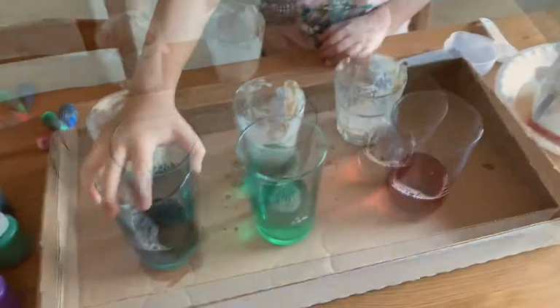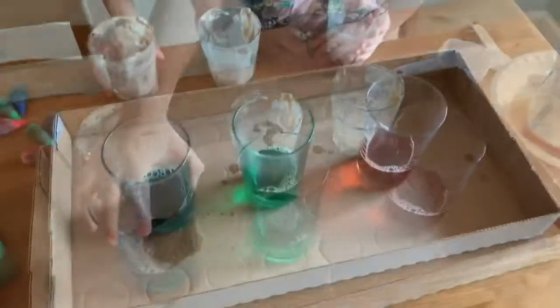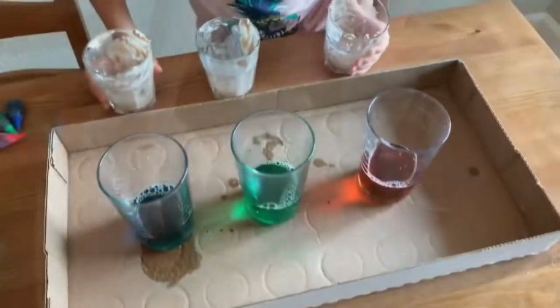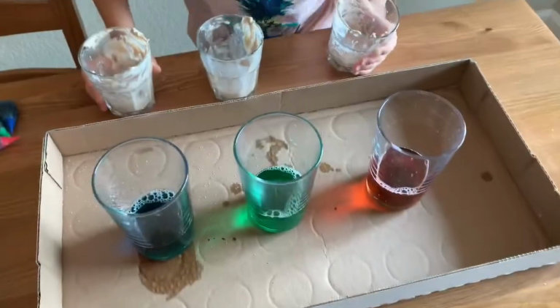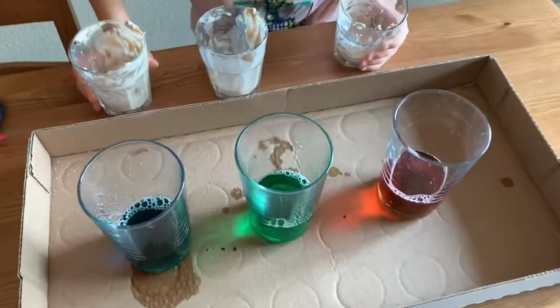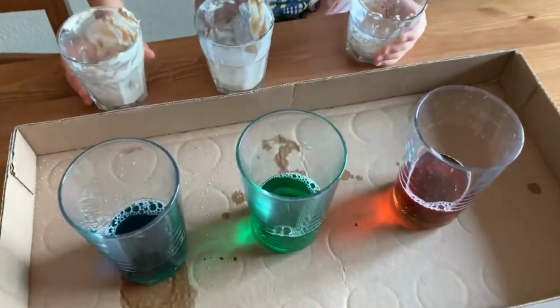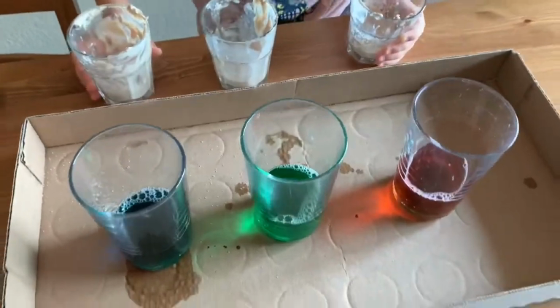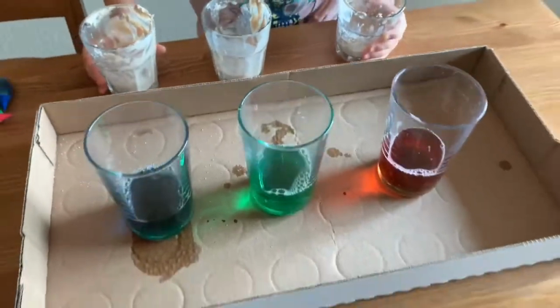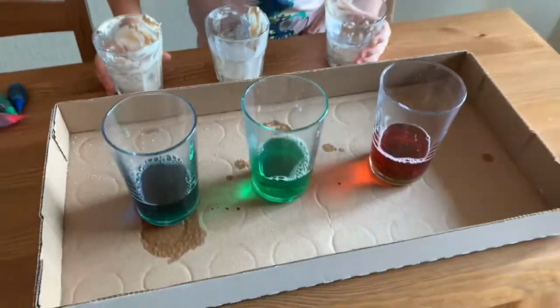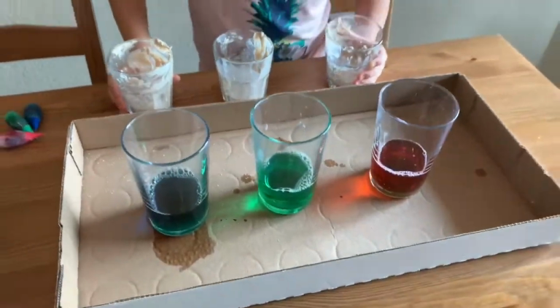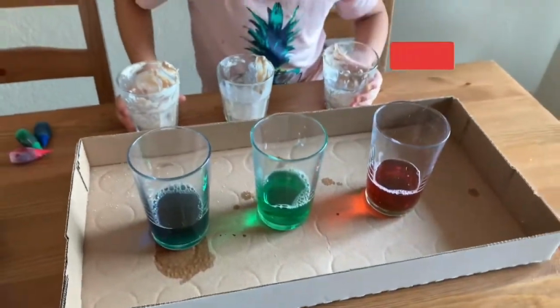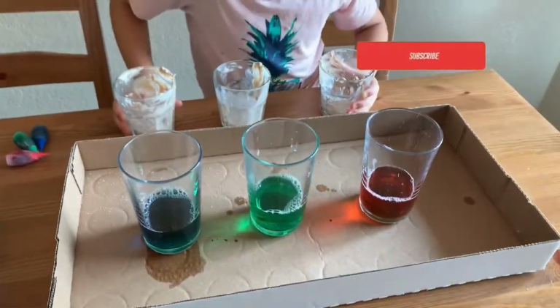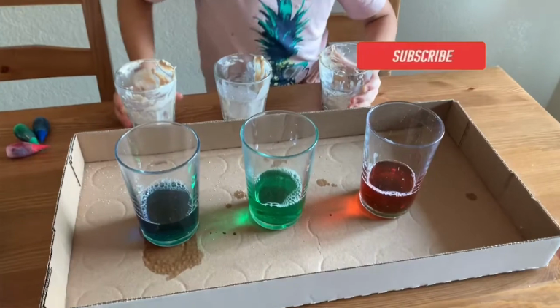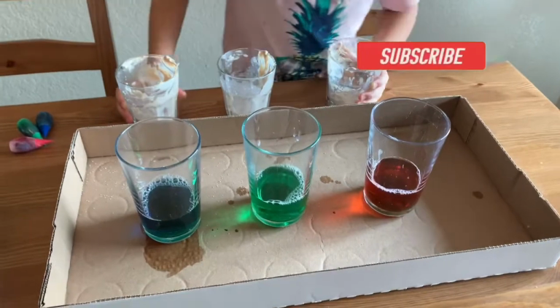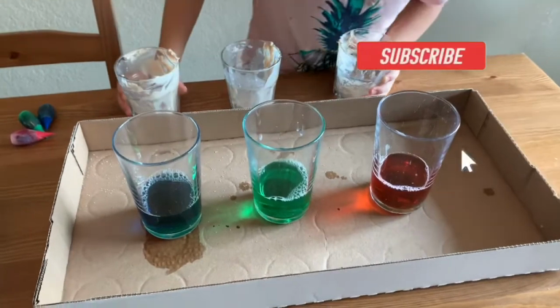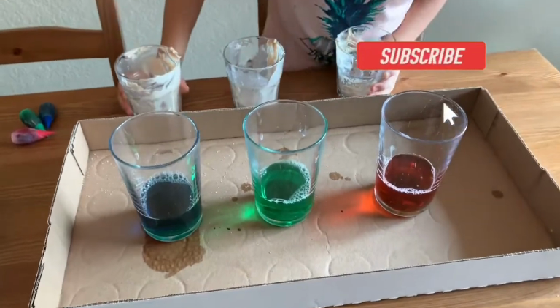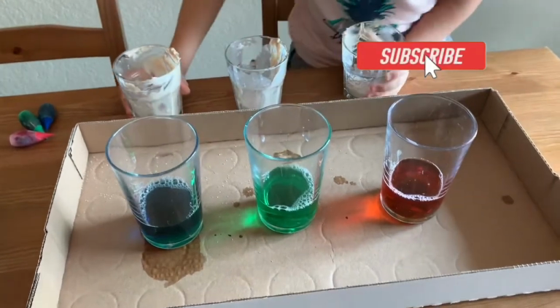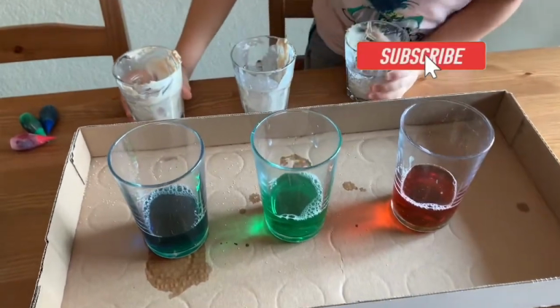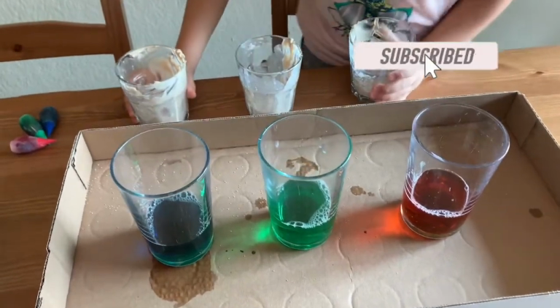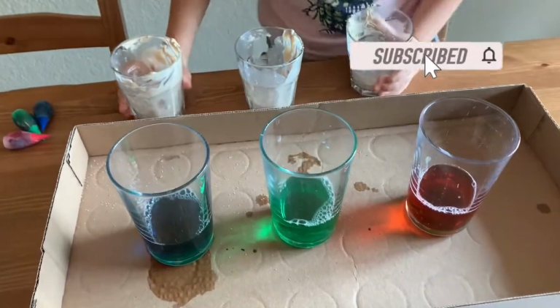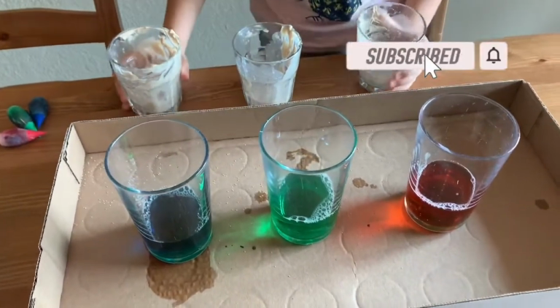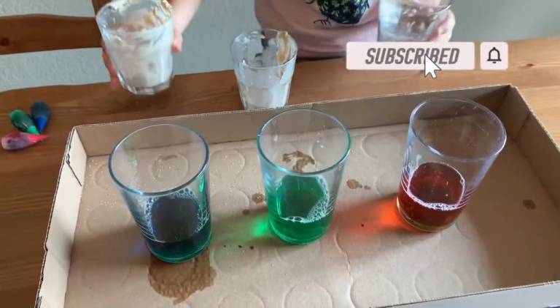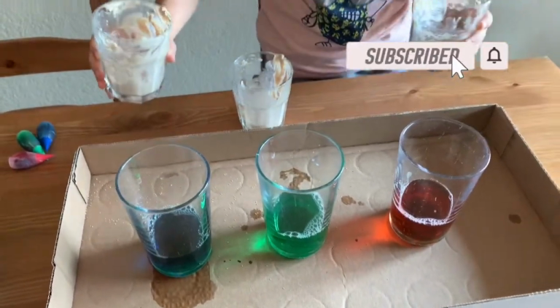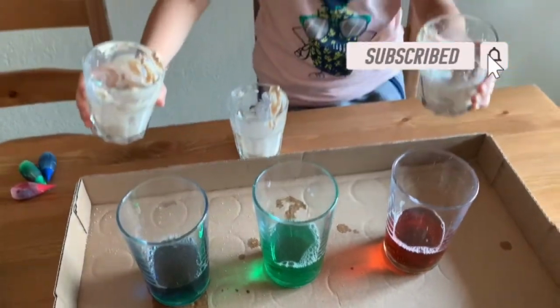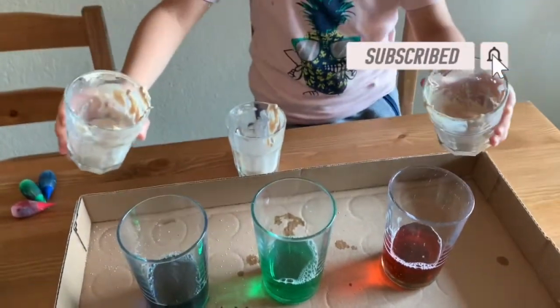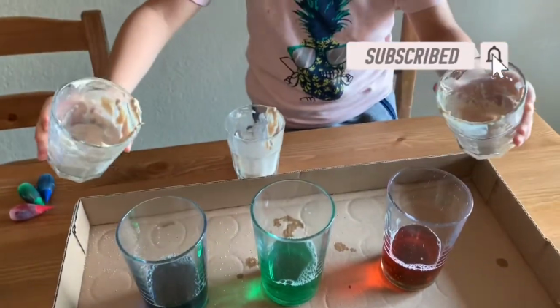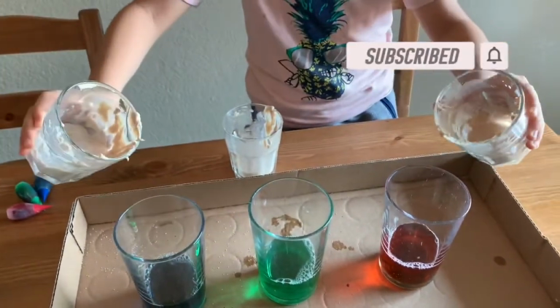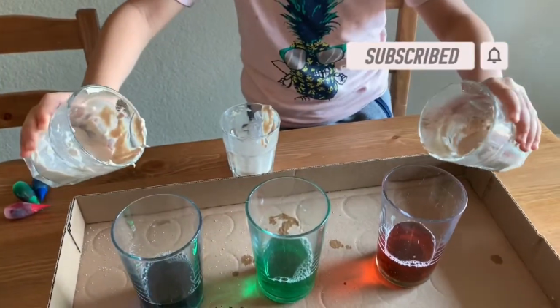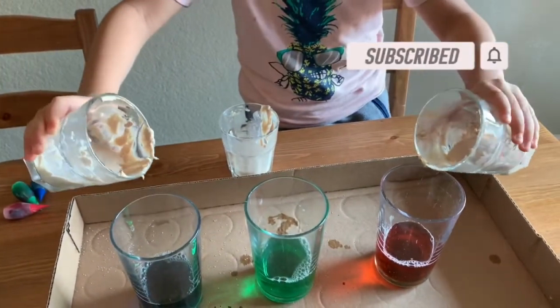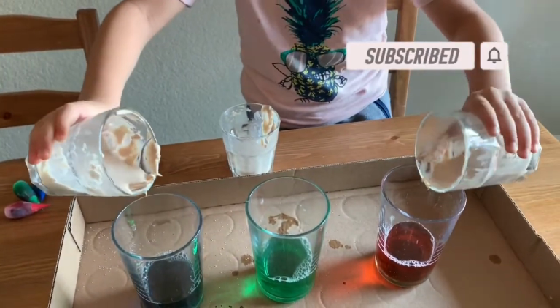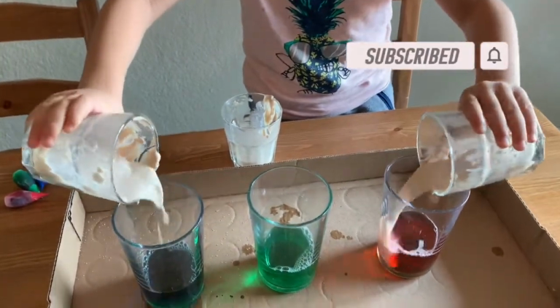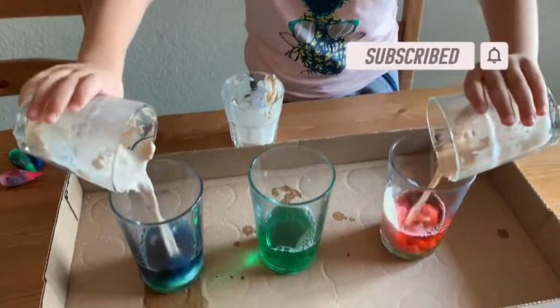Now let's see them explode. But before I do it, subscribe! Three, two, one.